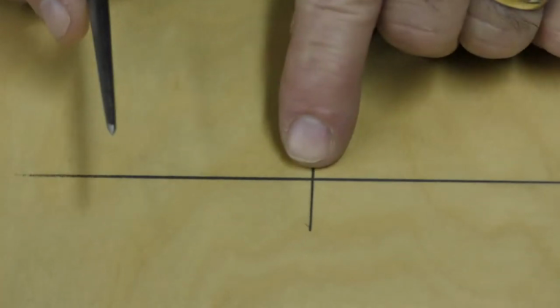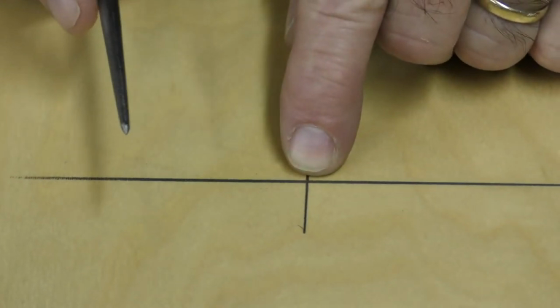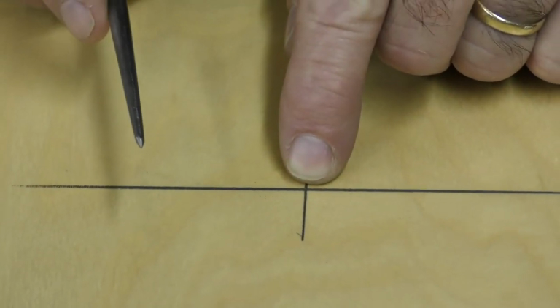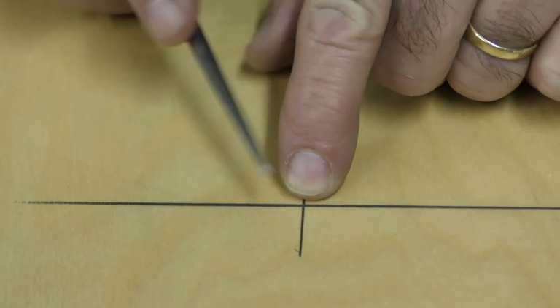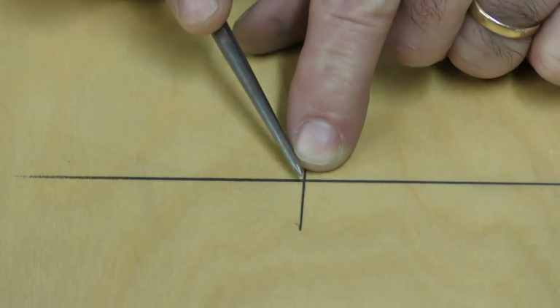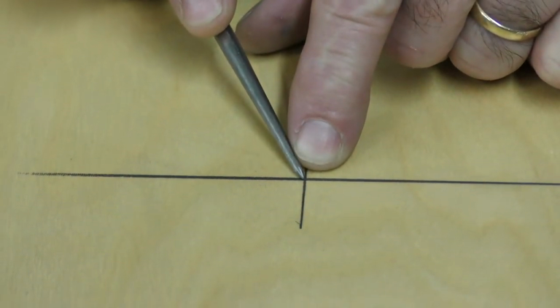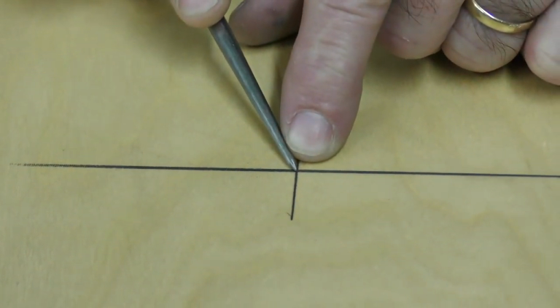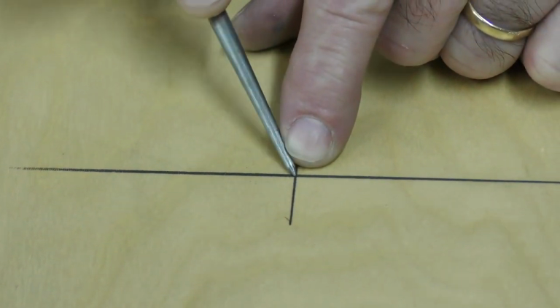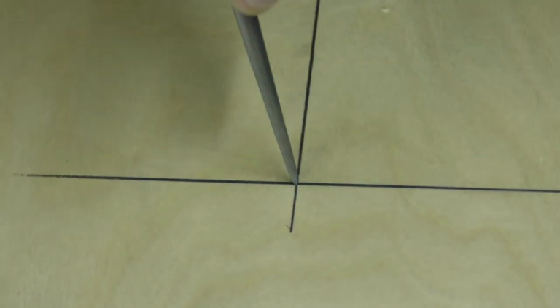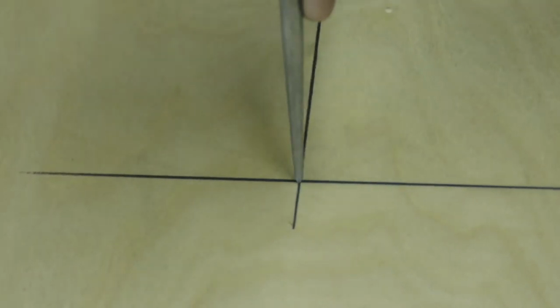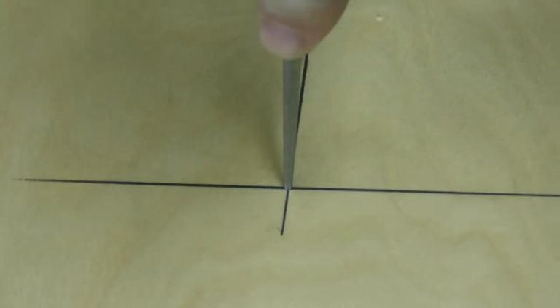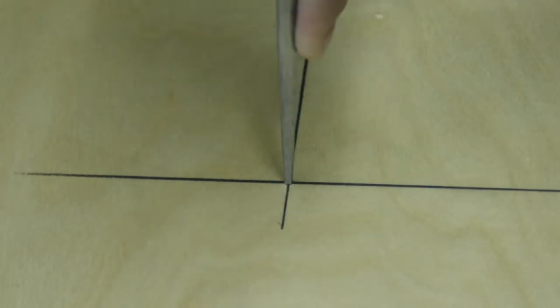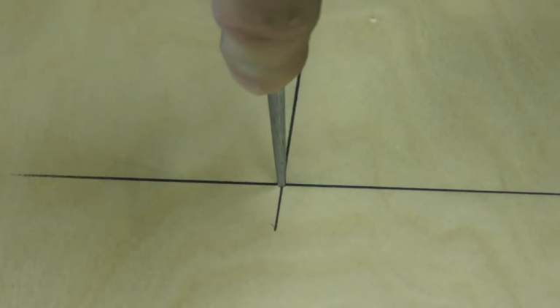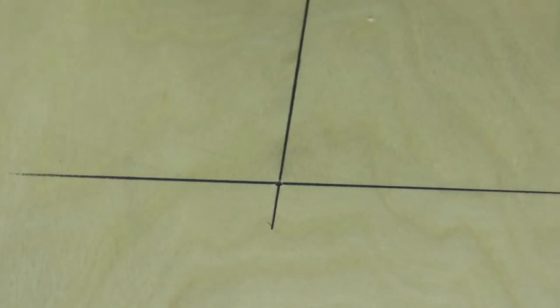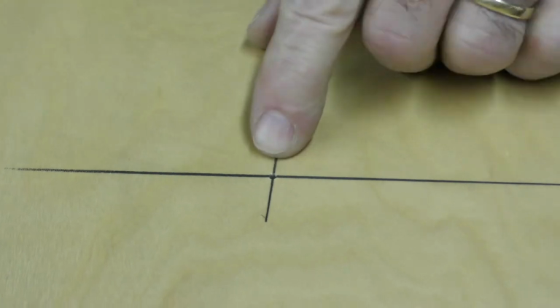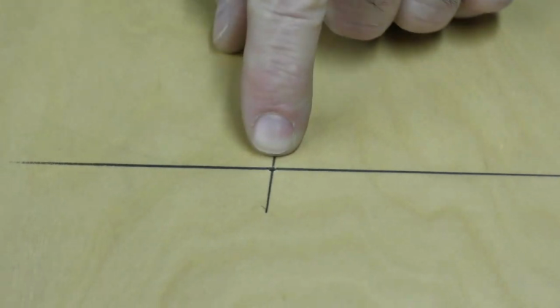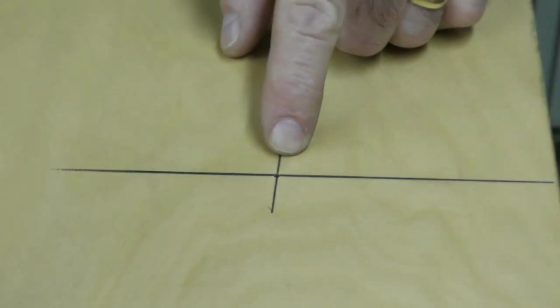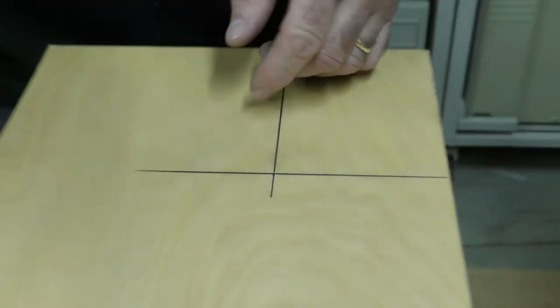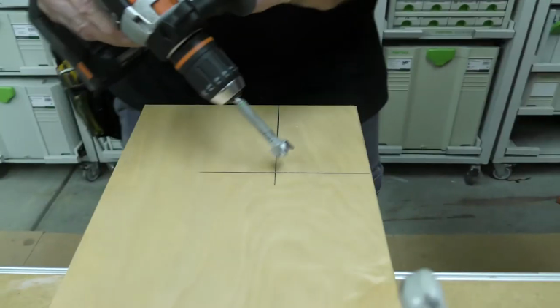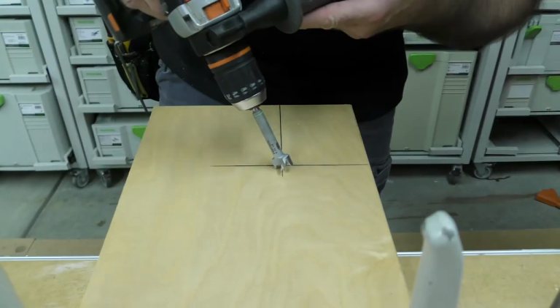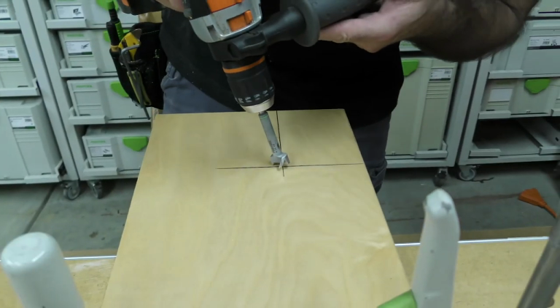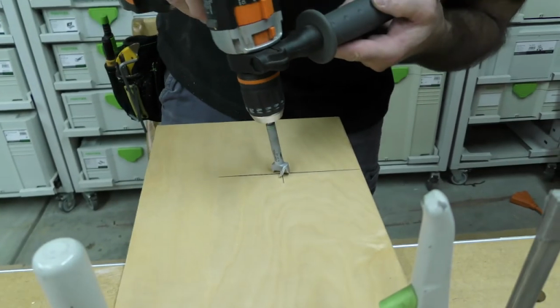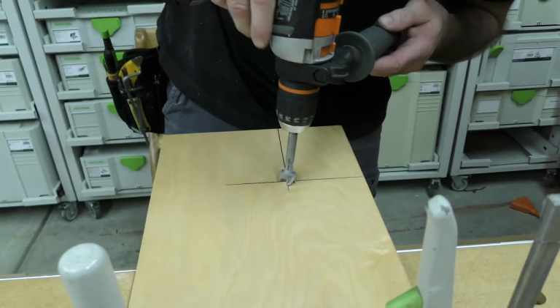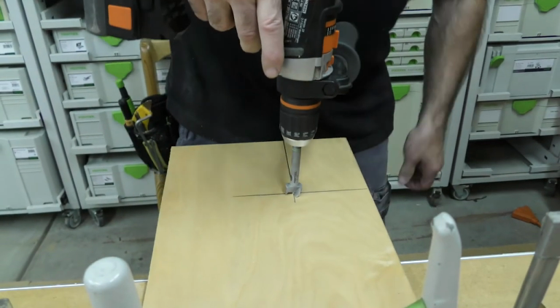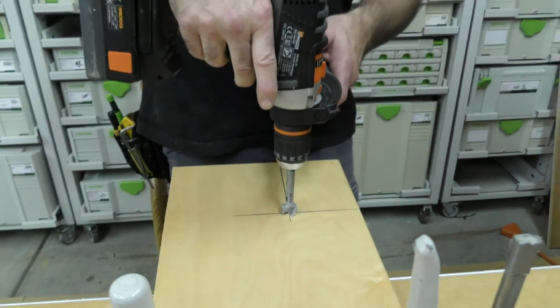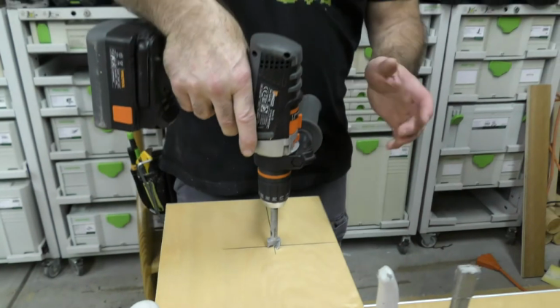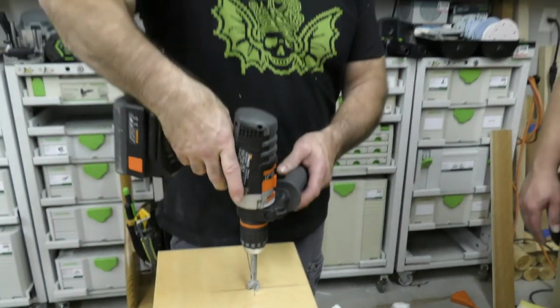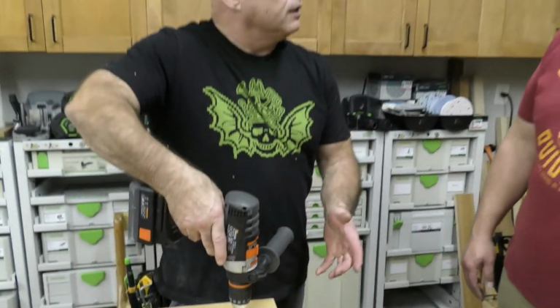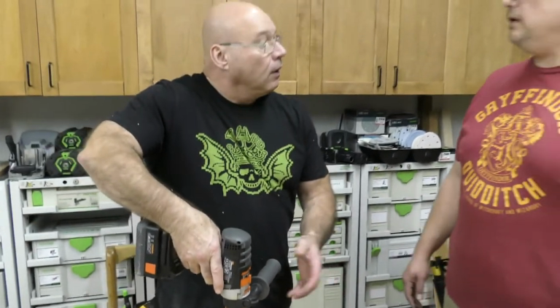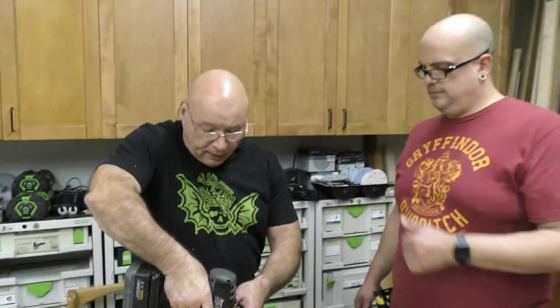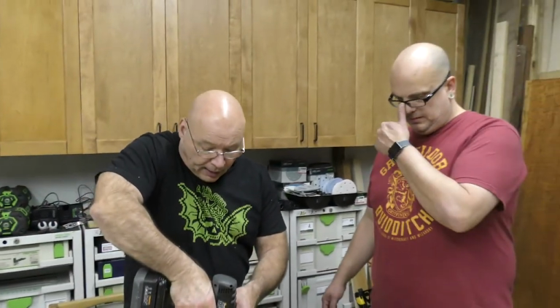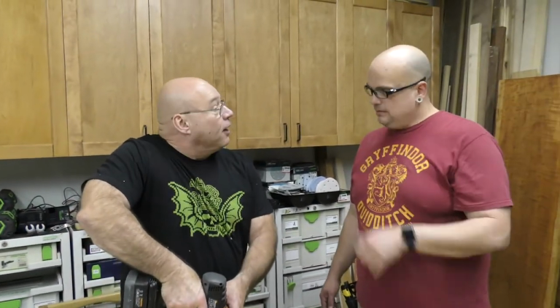You see right here? We want that center point to go right there. I will take this and go just like this to get it started. See that? So now it's easy if you're in low light or something. Look, there you go — so it doesn't walk on you.